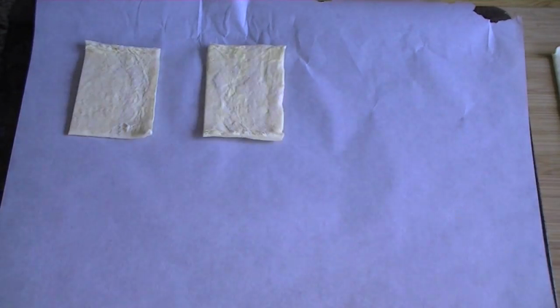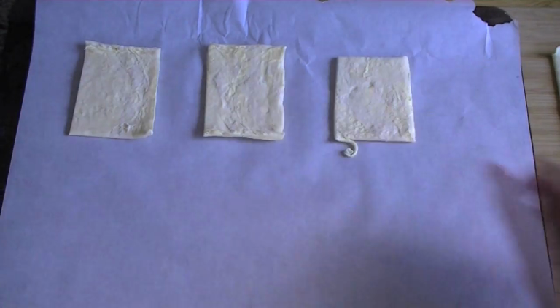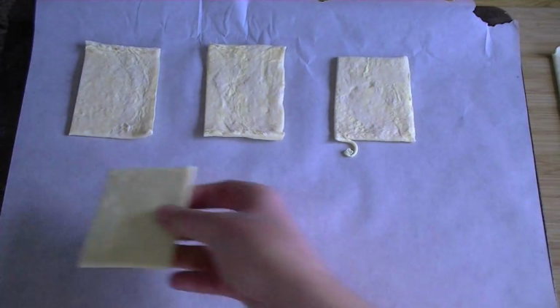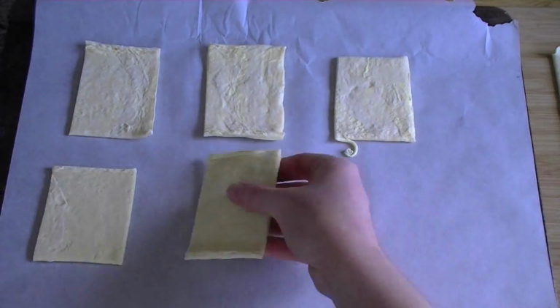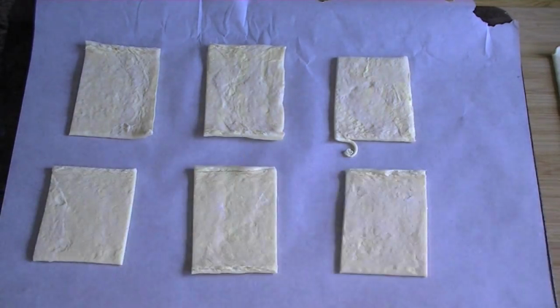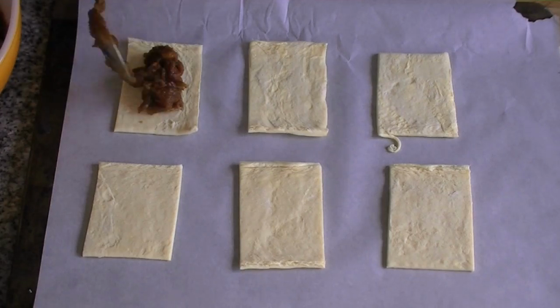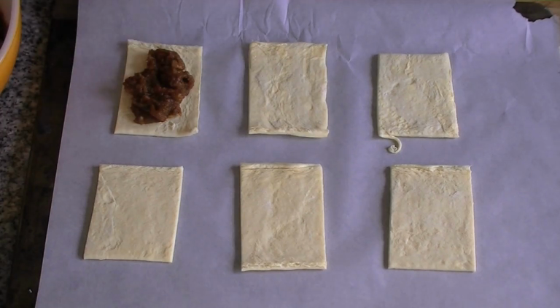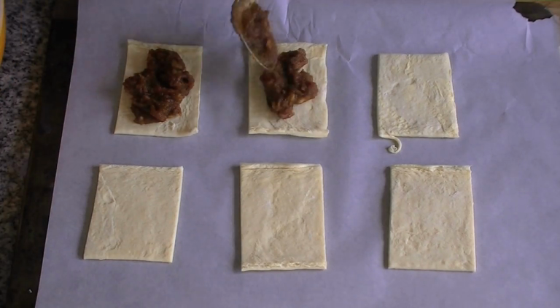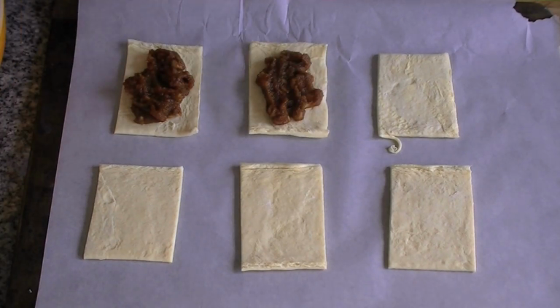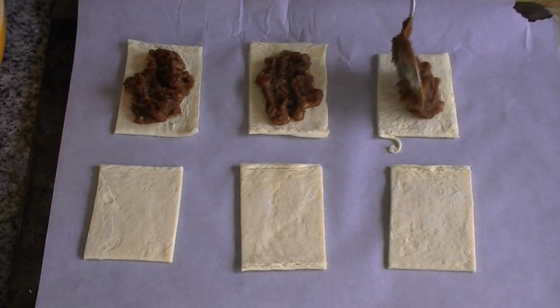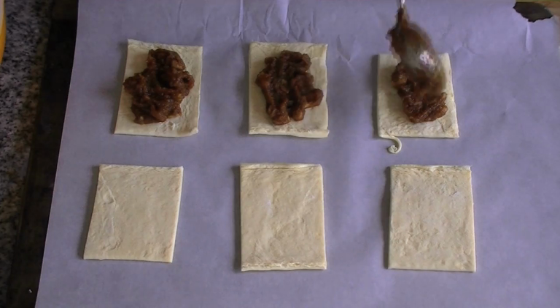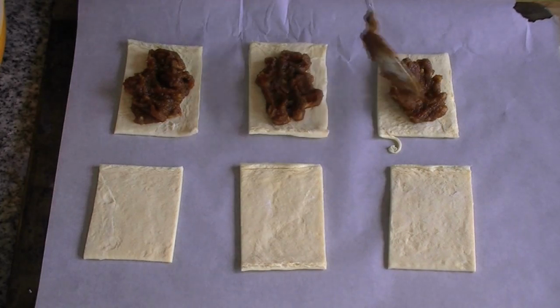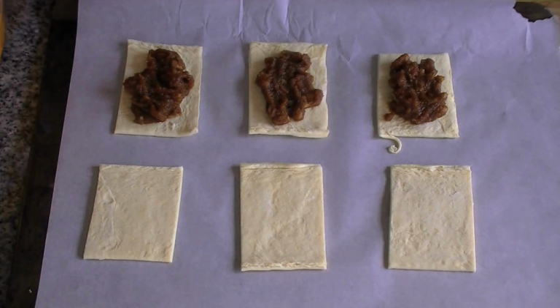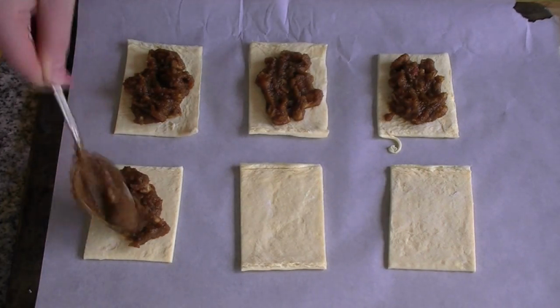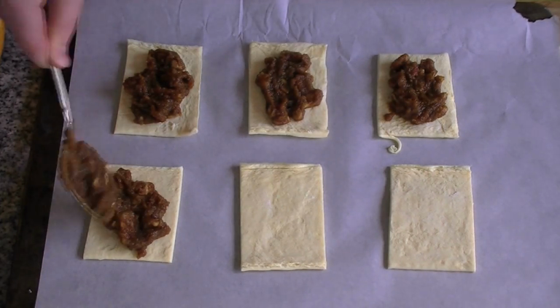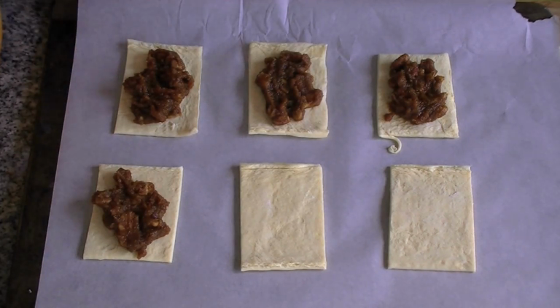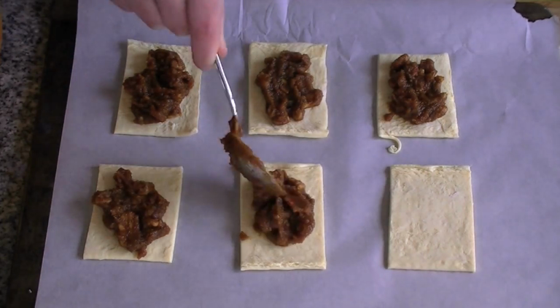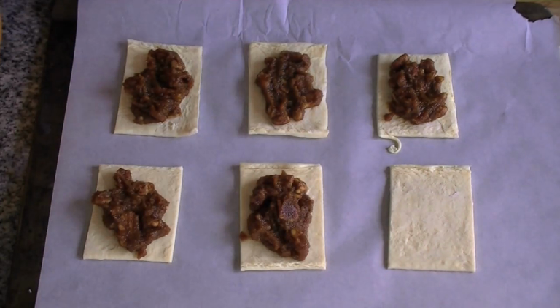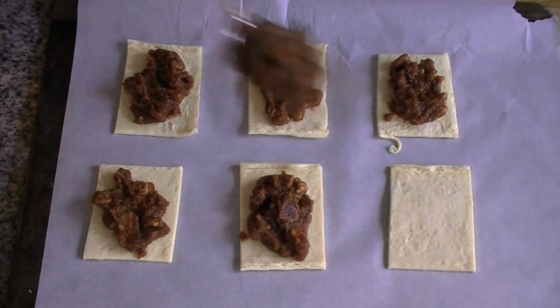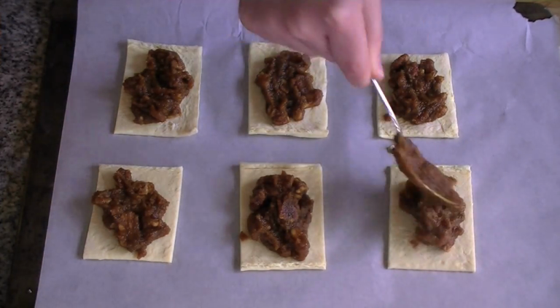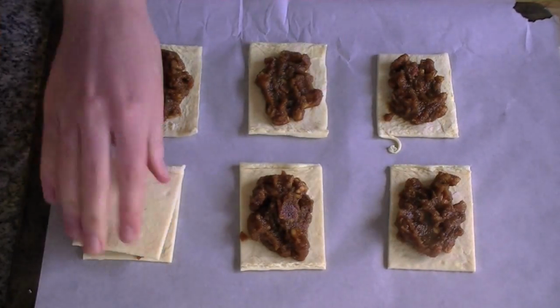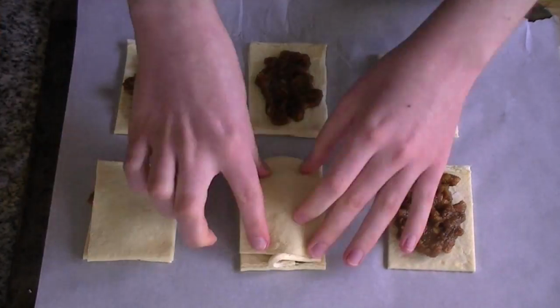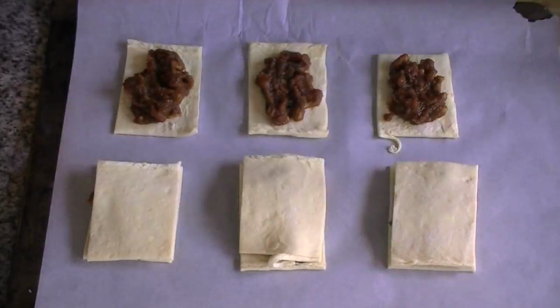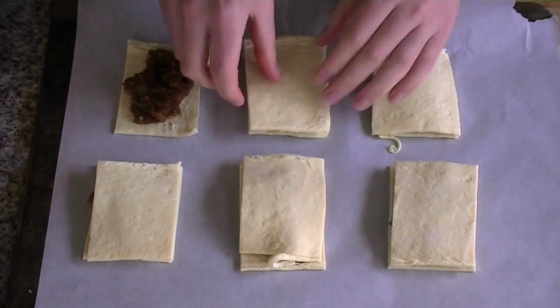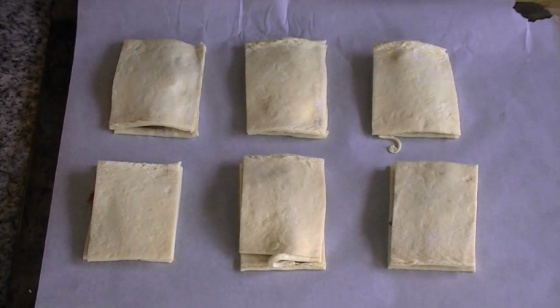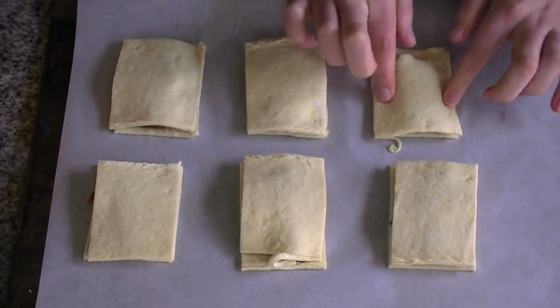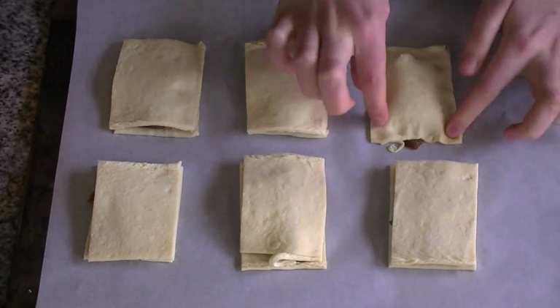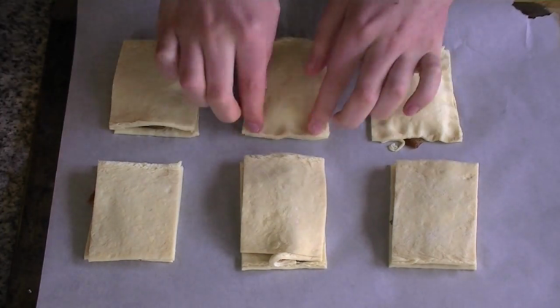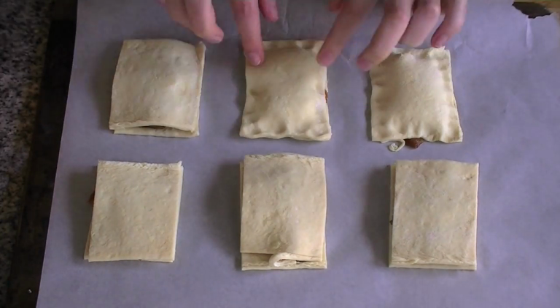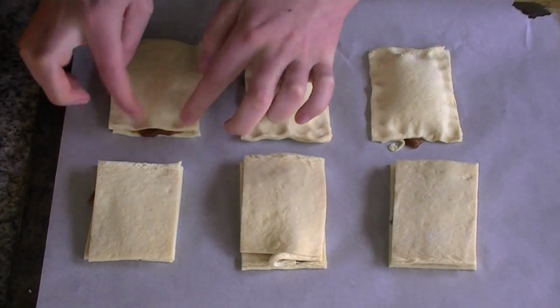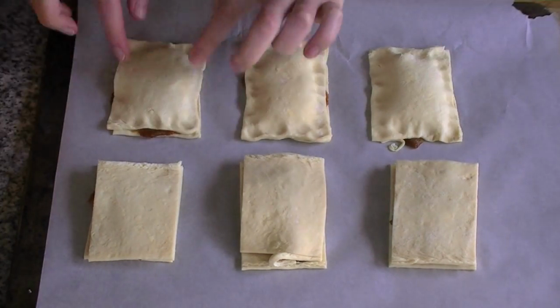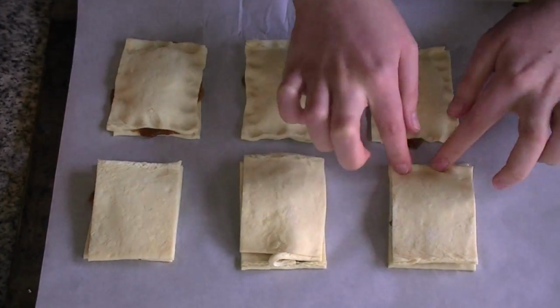Lay them out on a baking sheet, like sunbathing nargles. Adorable. And top them with a pumpkin filling. Top them with more pieces of puff pastry and pinch down the sides.